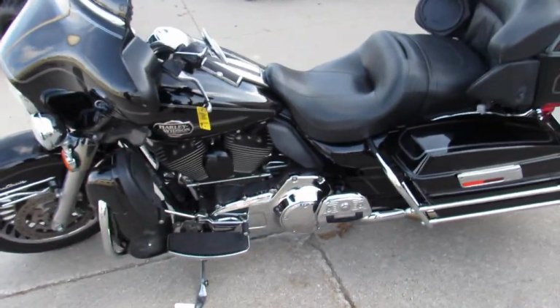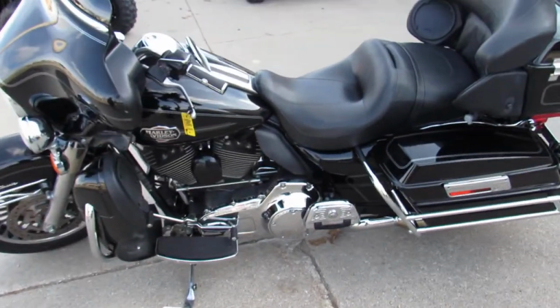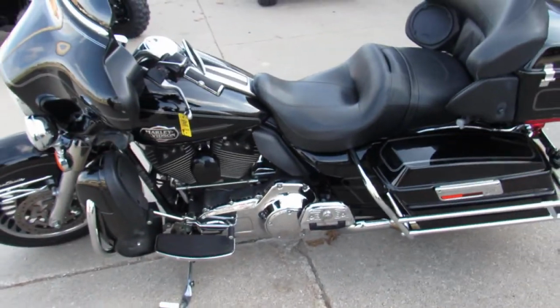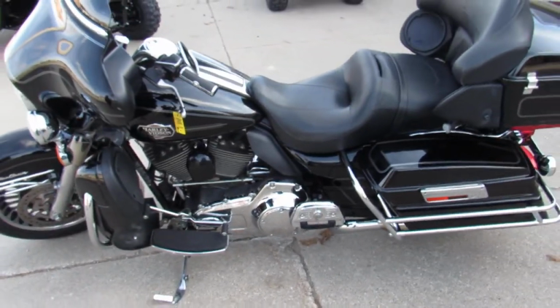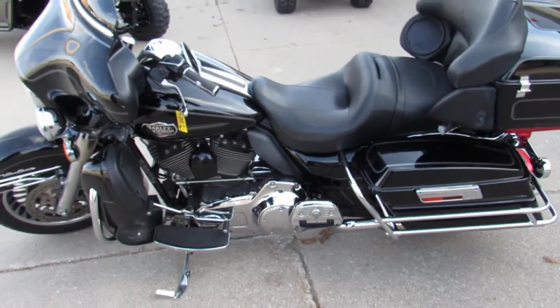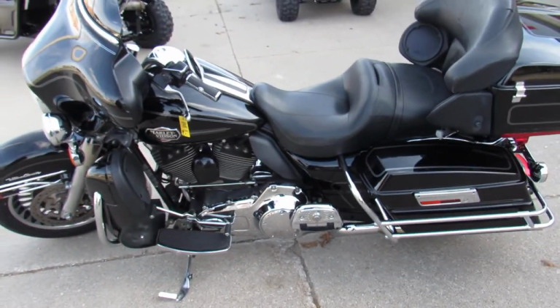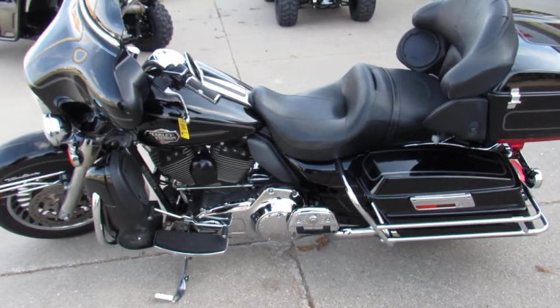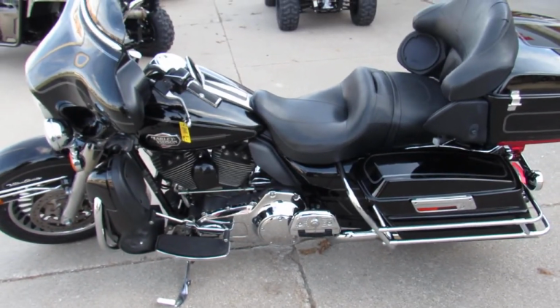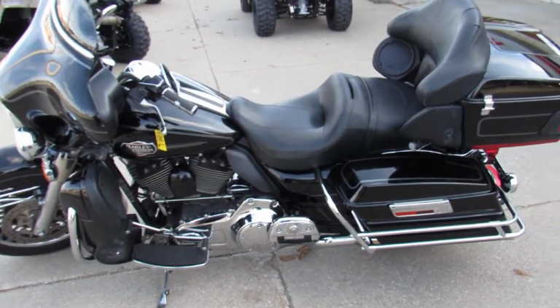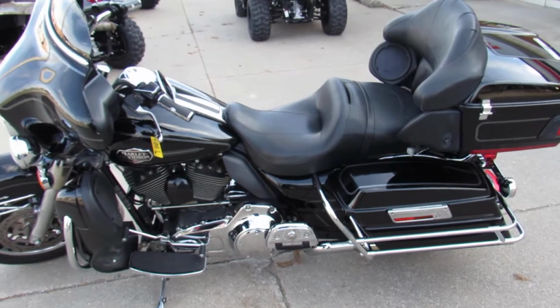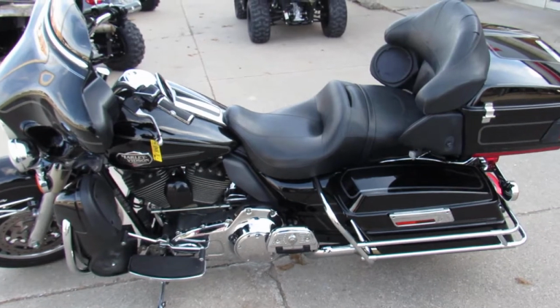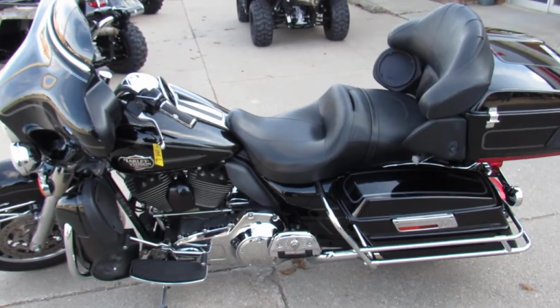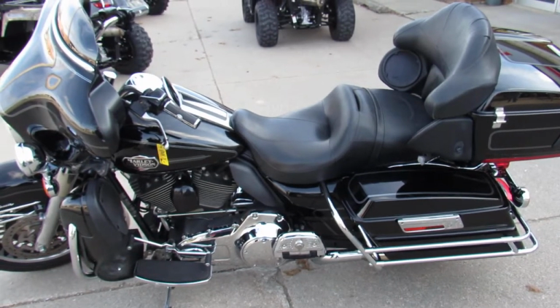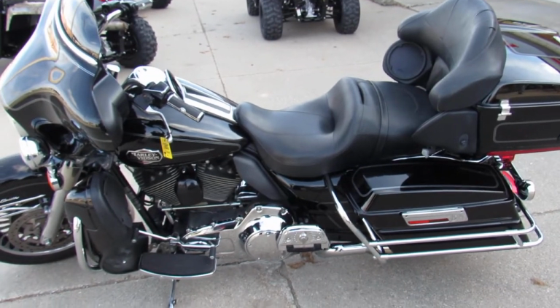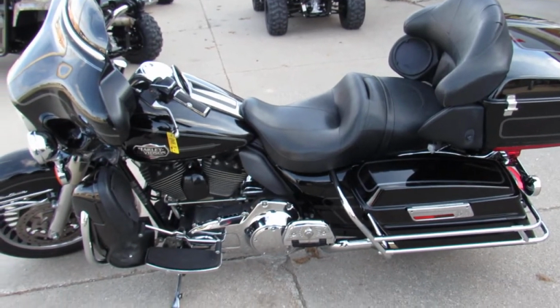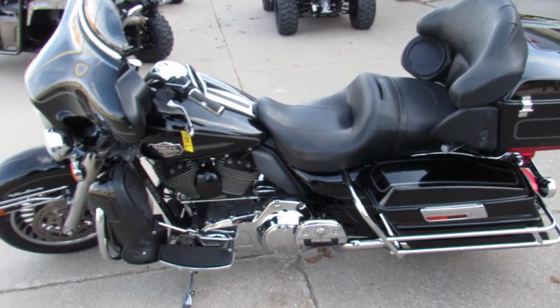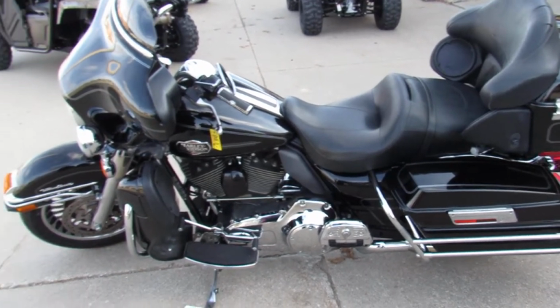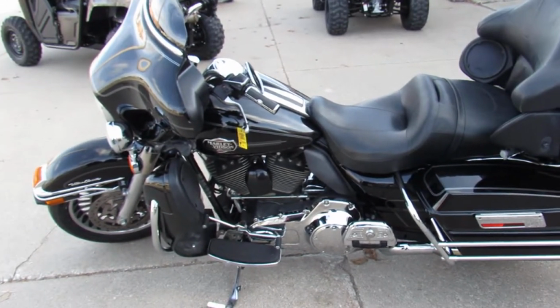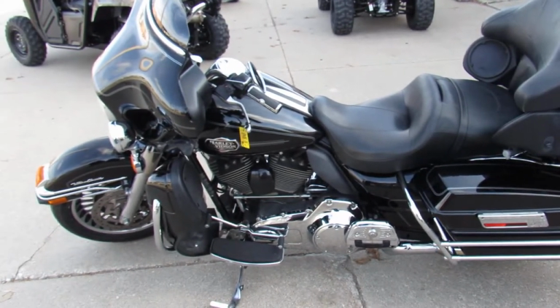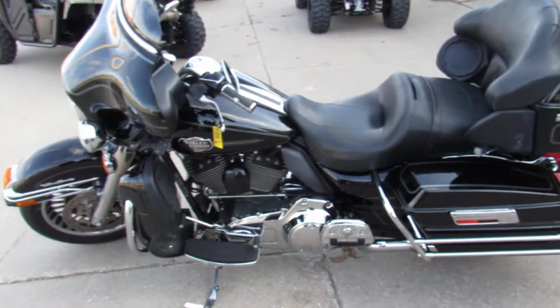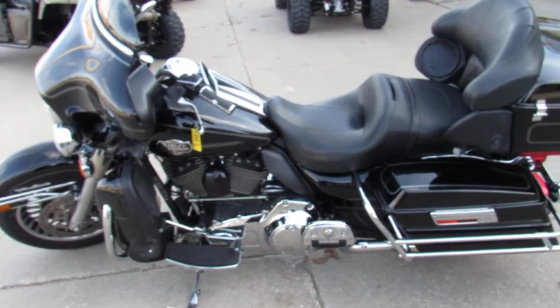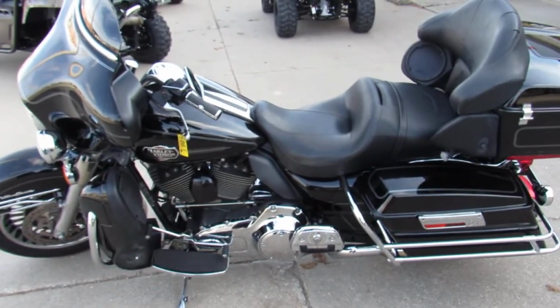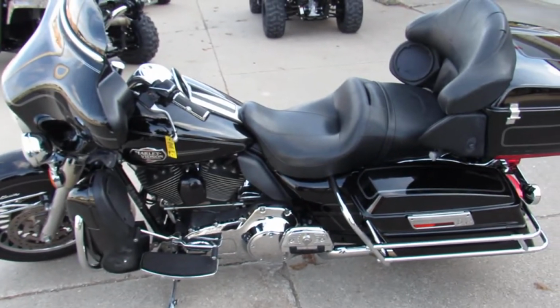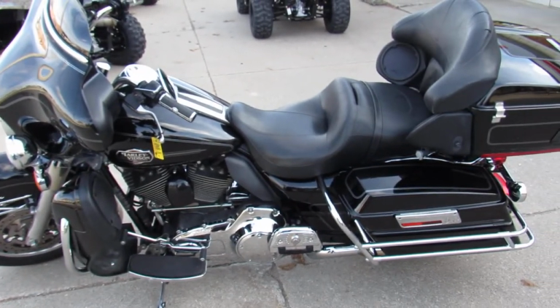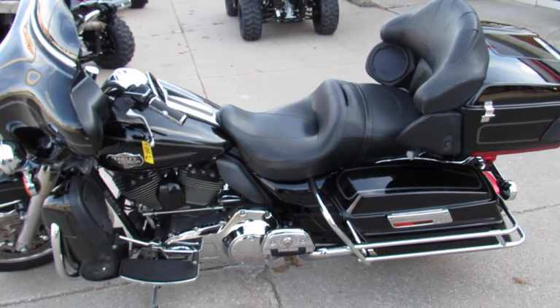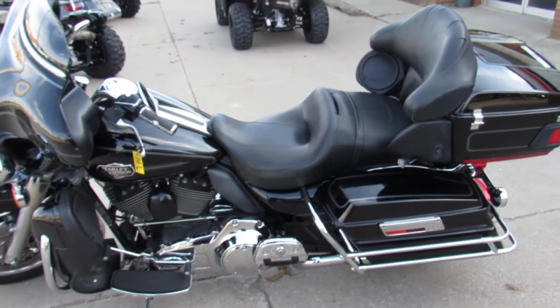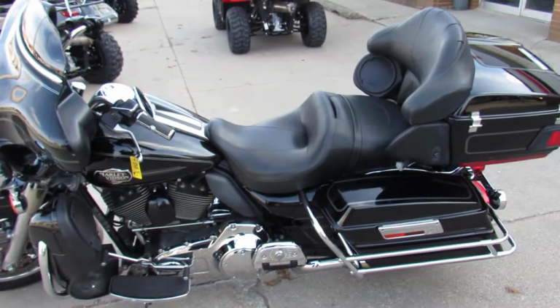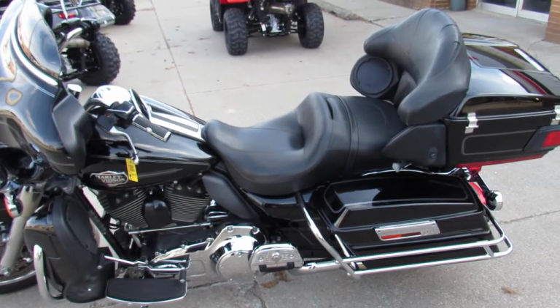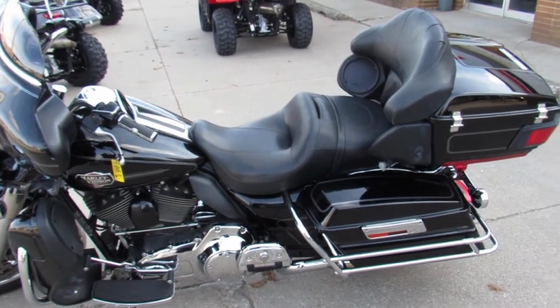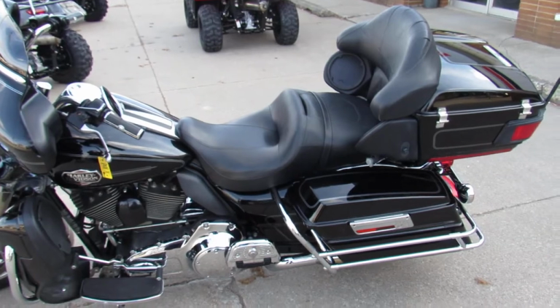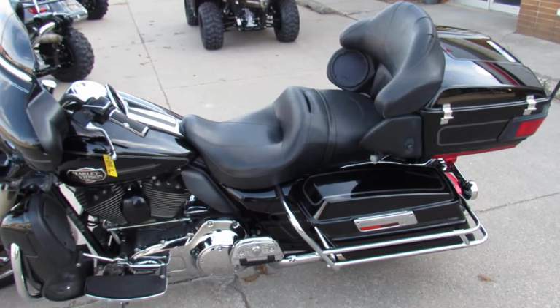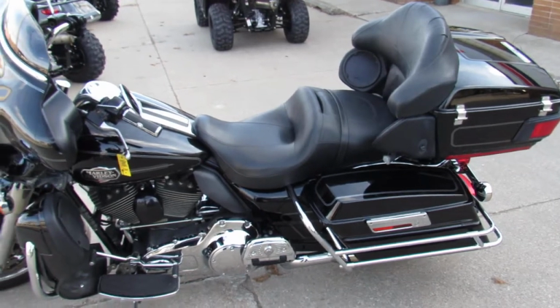Financing, leasing programs, layaway, and your trades are always welcome. Give us a call at 810-648-9500.